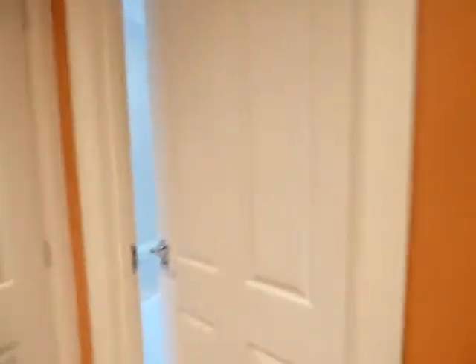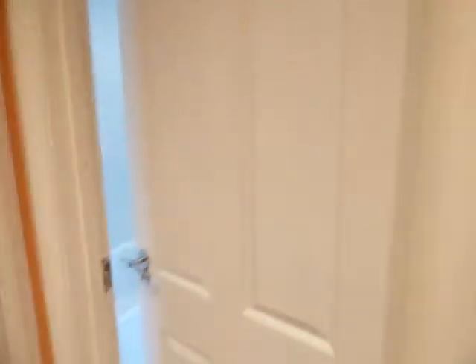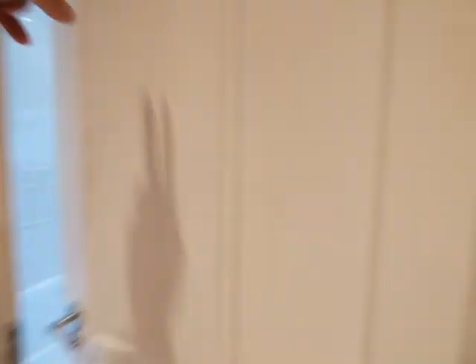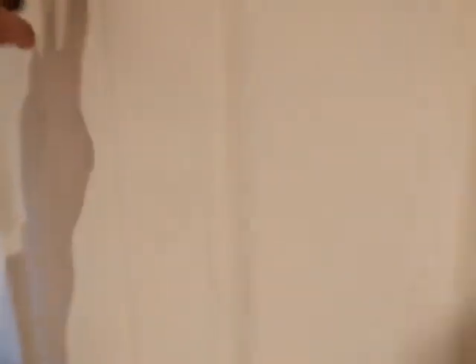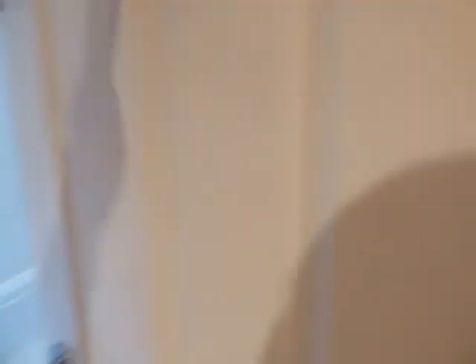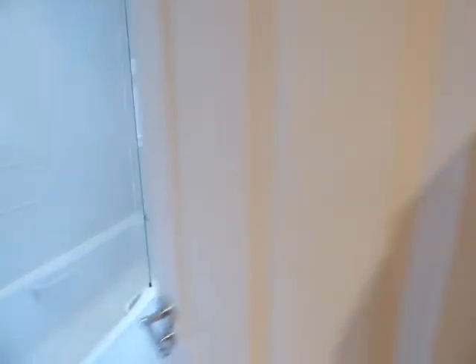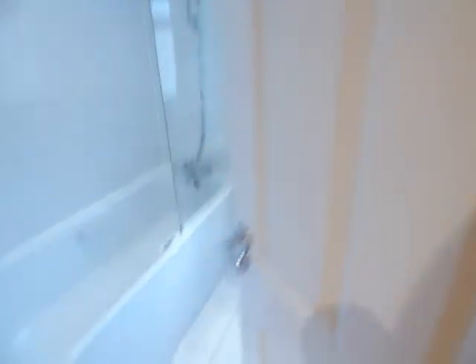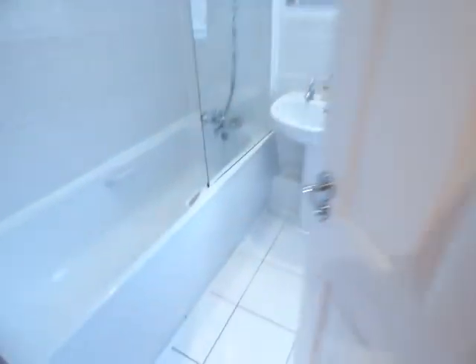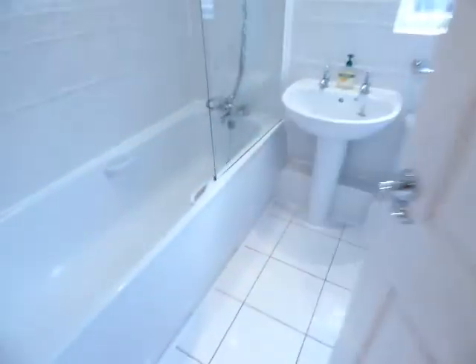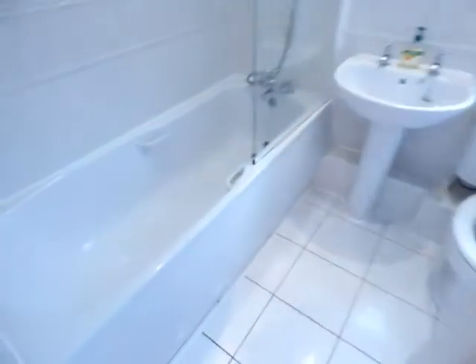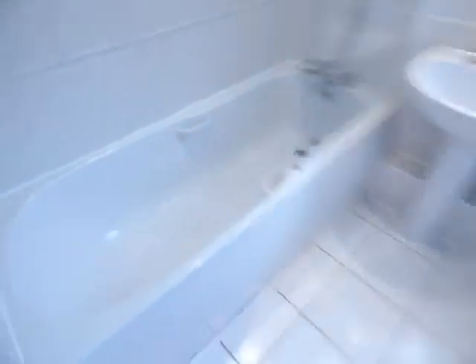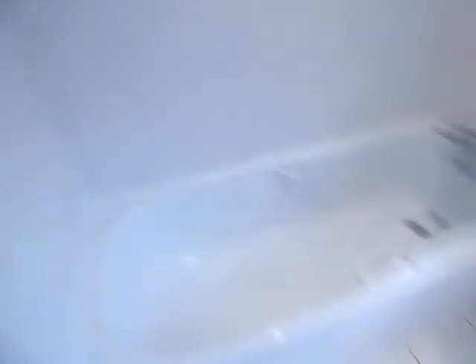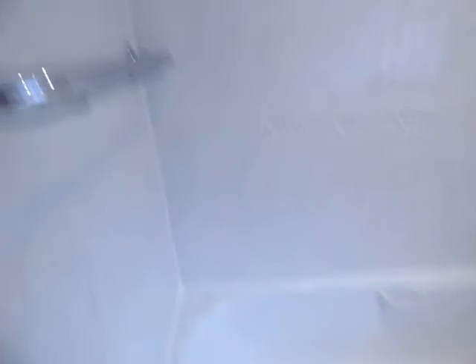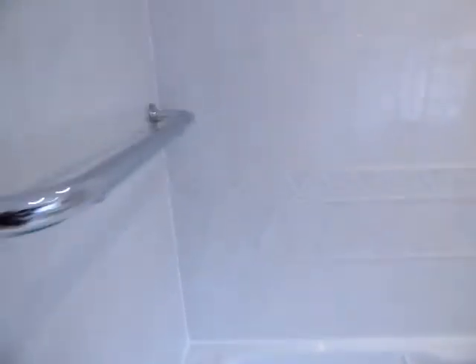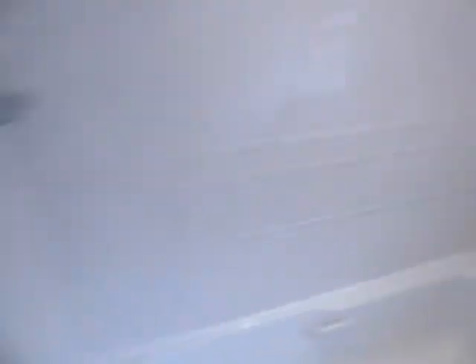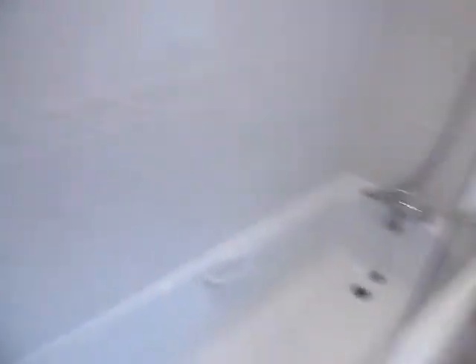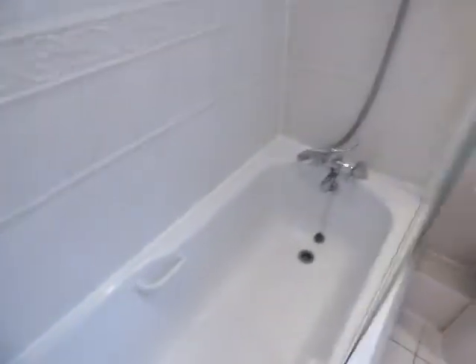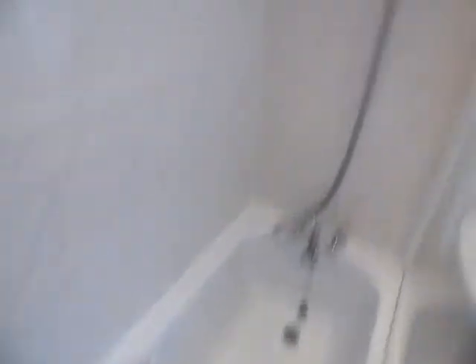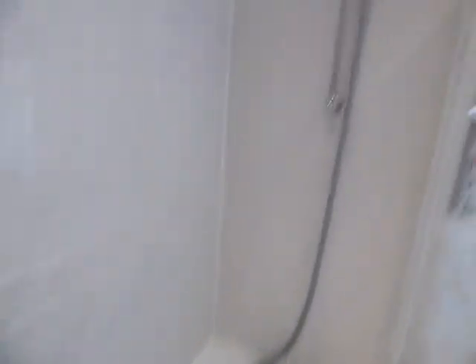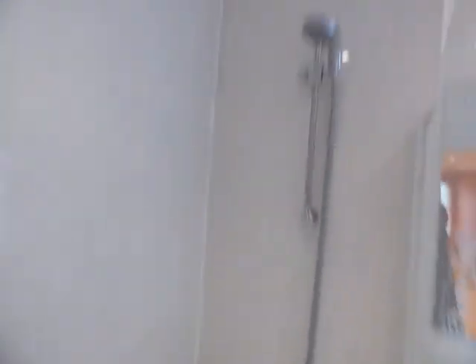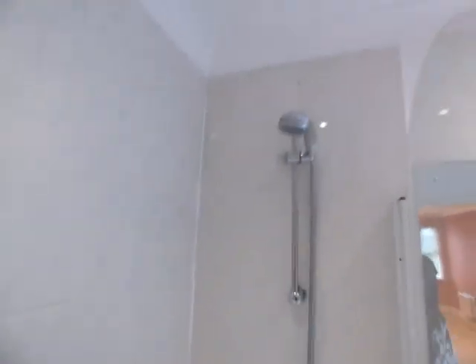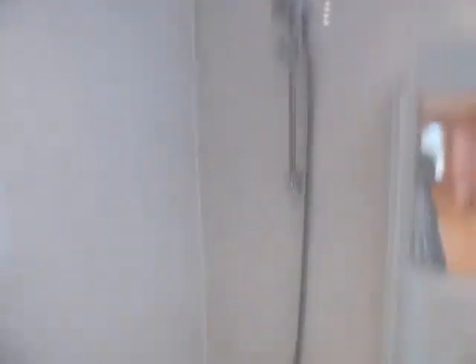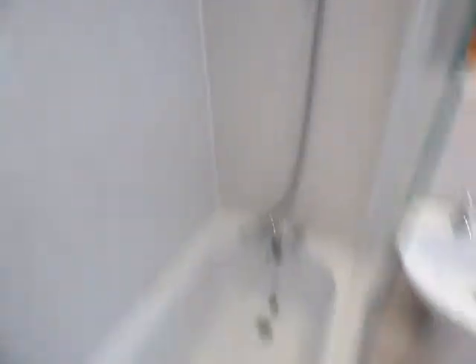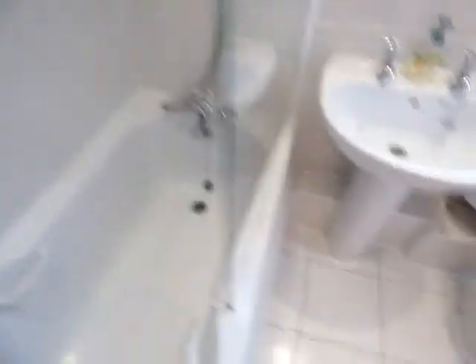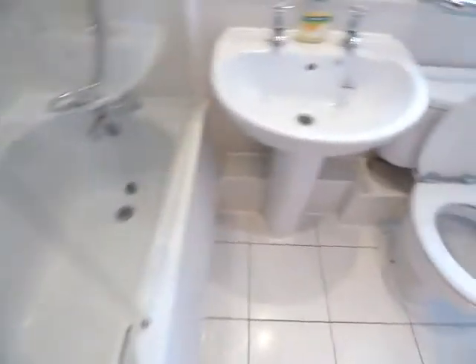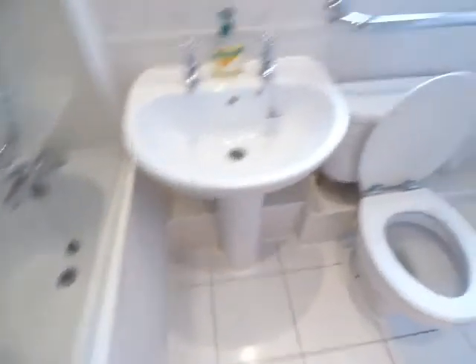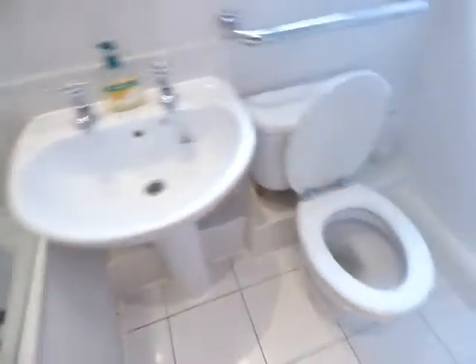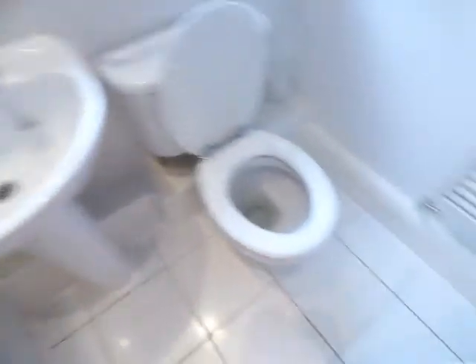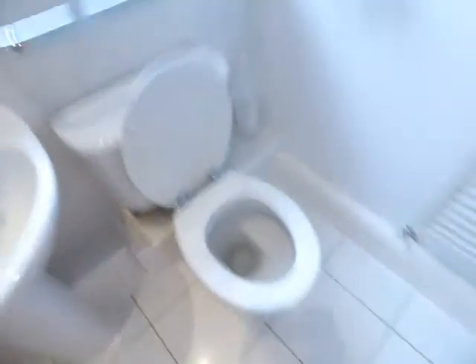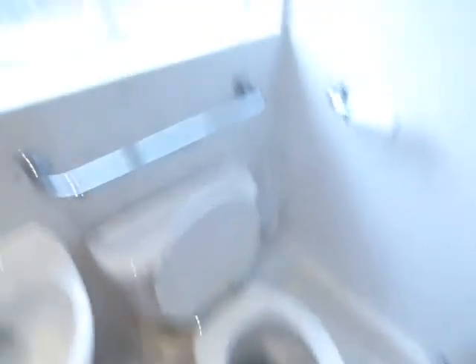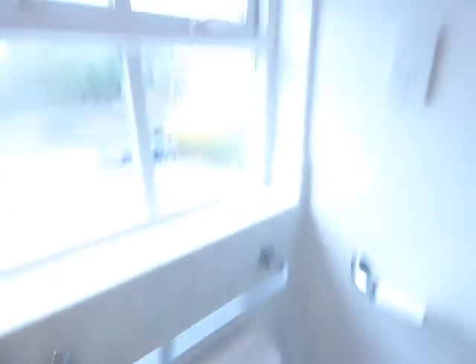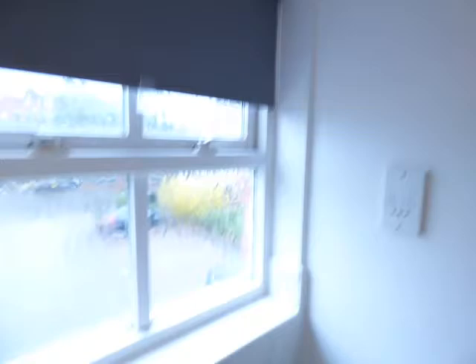Finally, the bathroom, with a panel bath and shower above, and a nice clean WC.